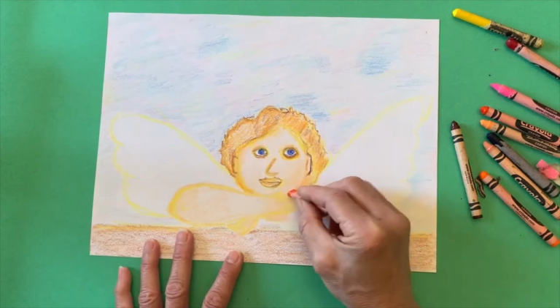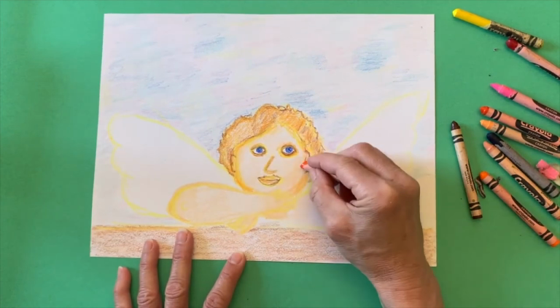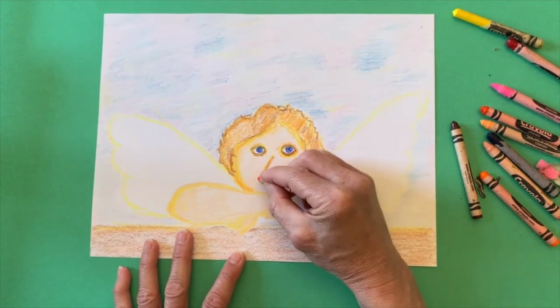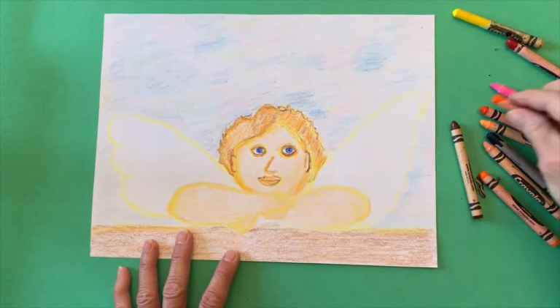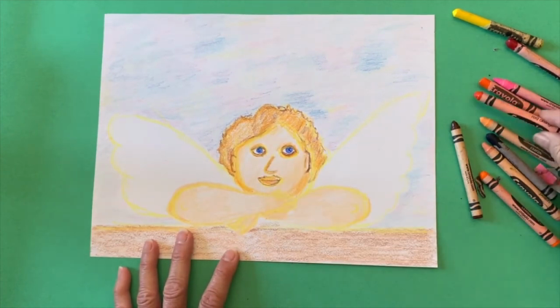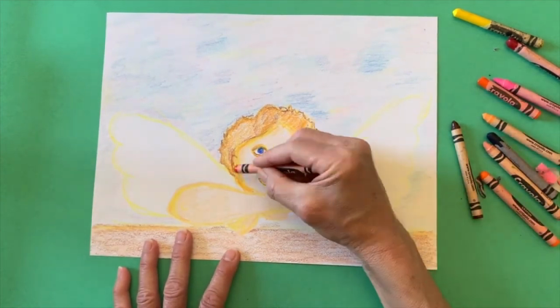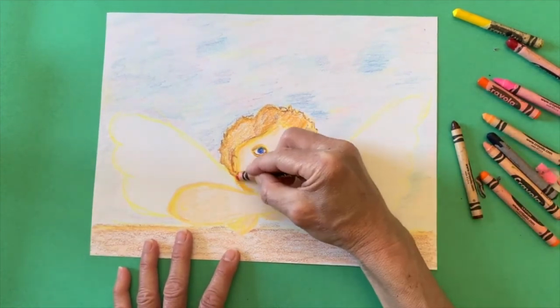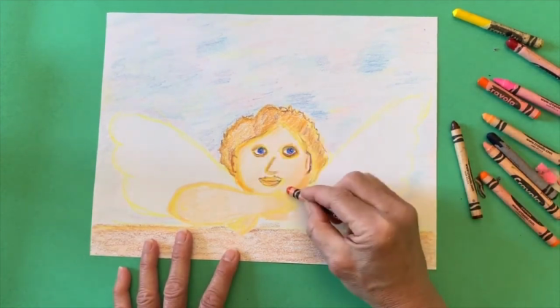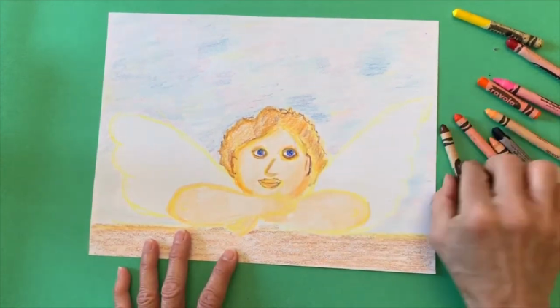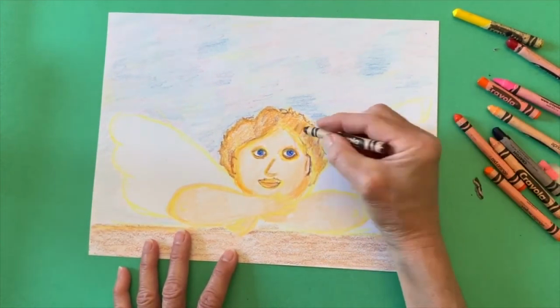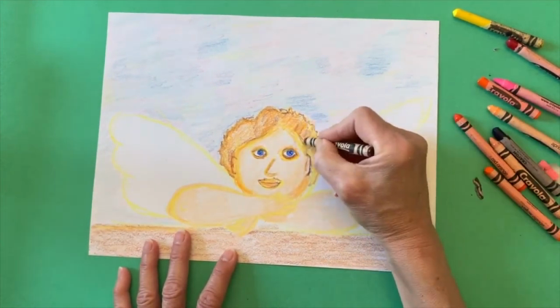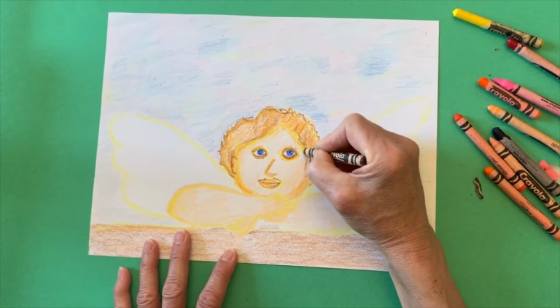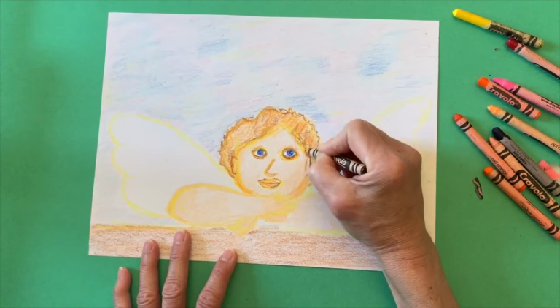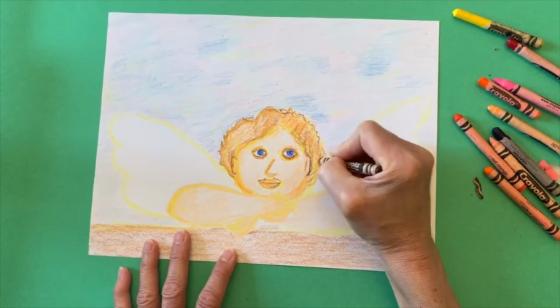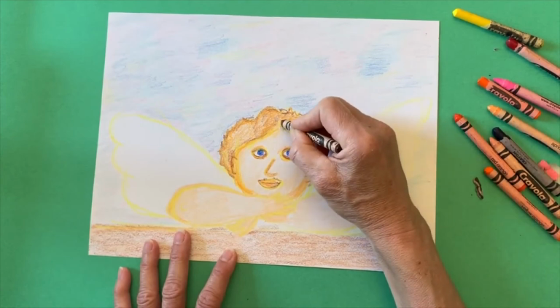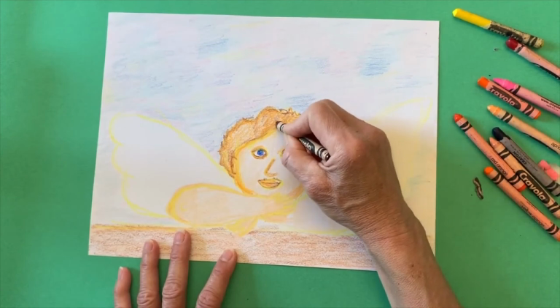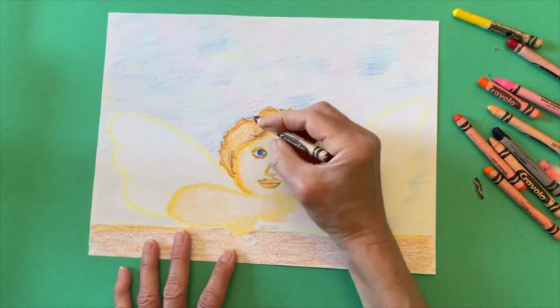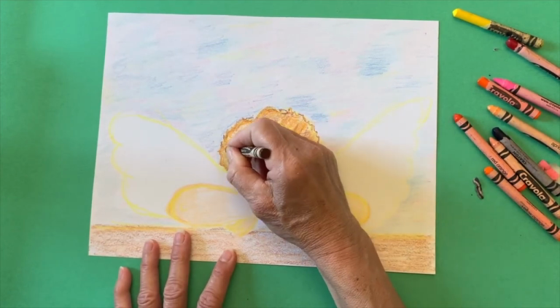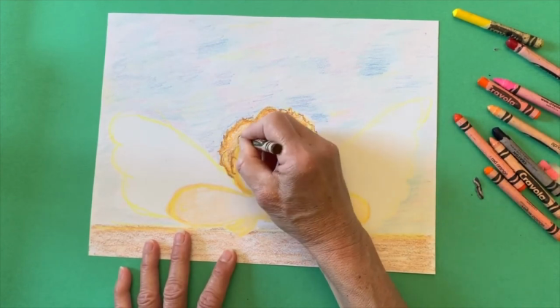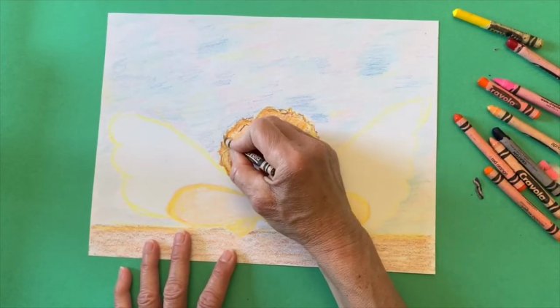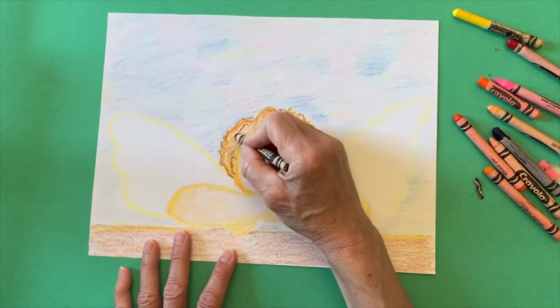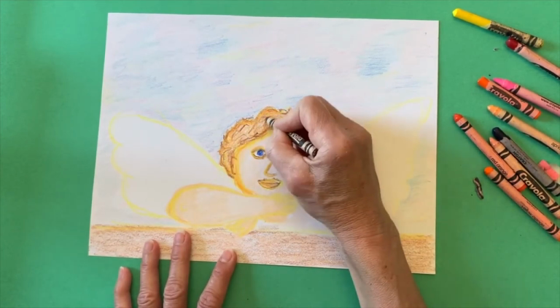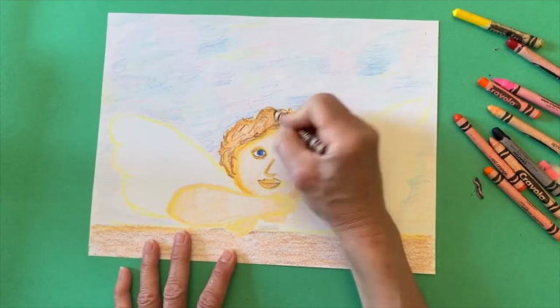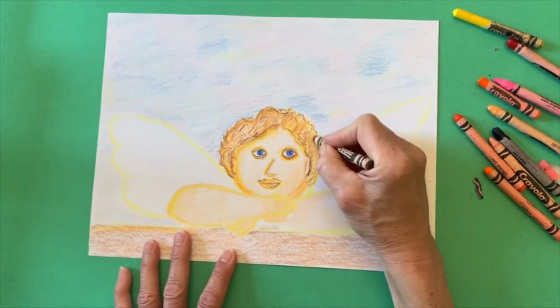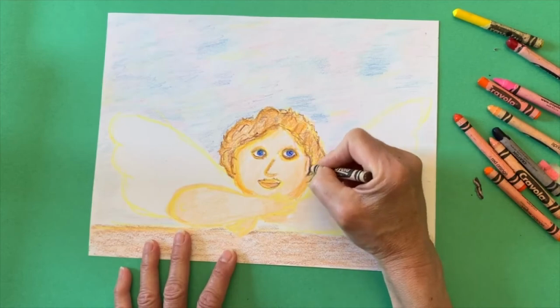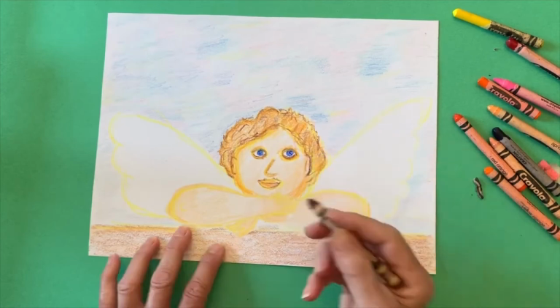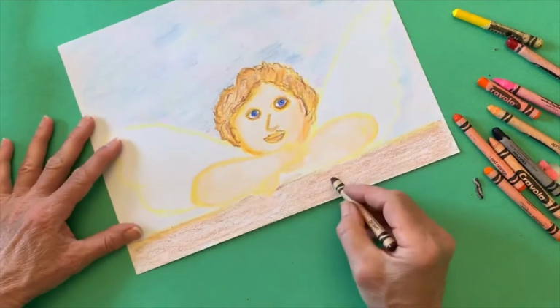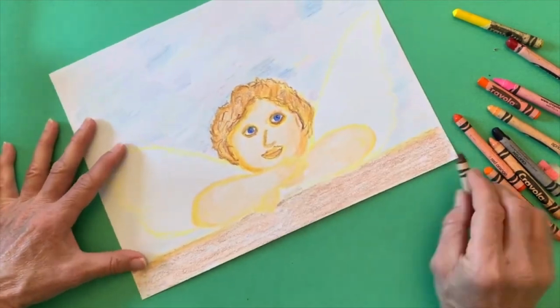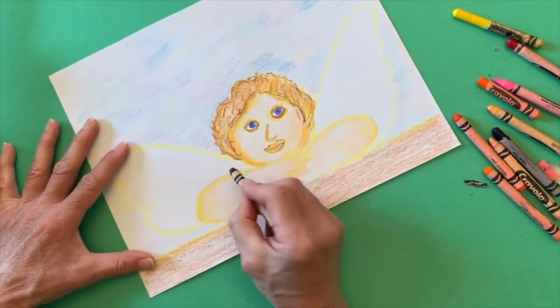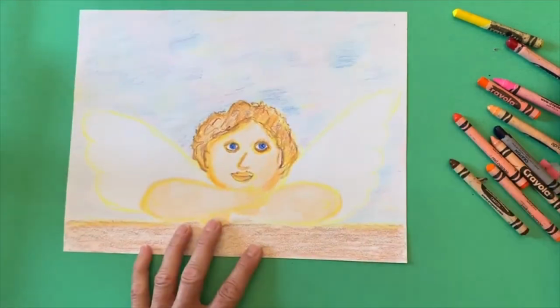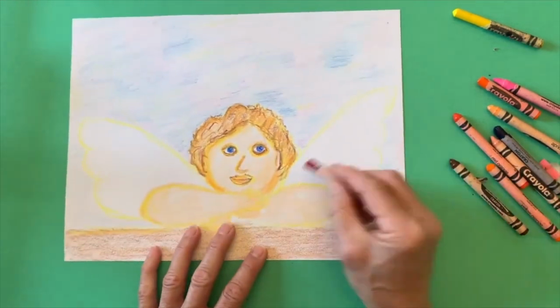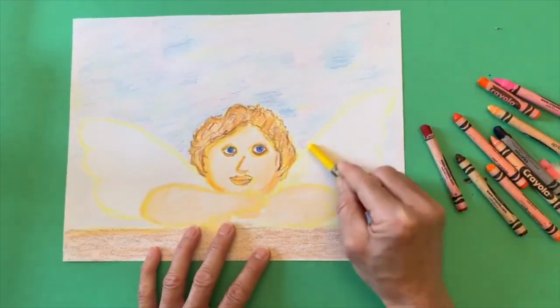You can see that I'm using a pale orange also — that's to make the cherub look like it's glowing a little bit. Raphael used many layers of paint and we can achieve the same thing by using multiple layers of crayons.